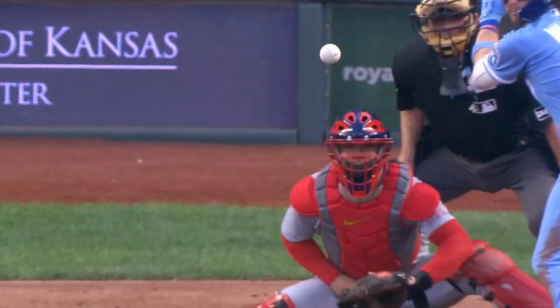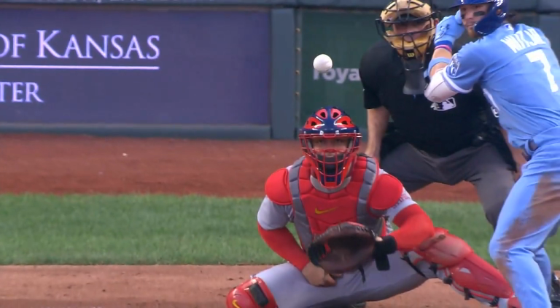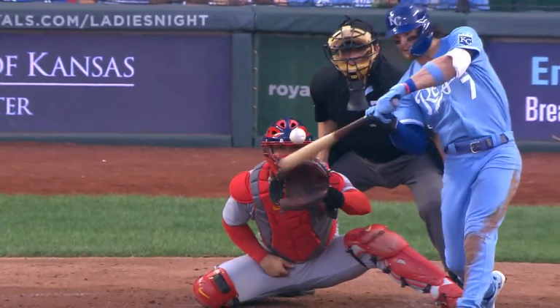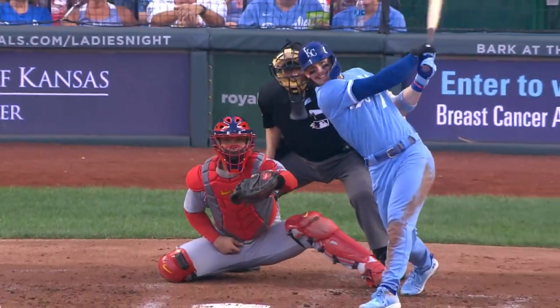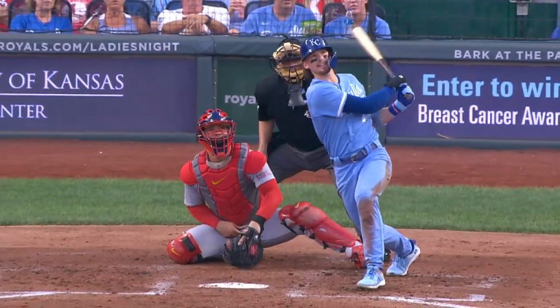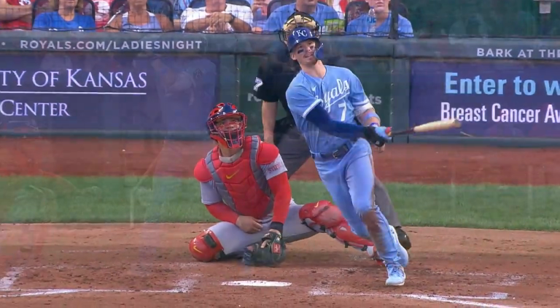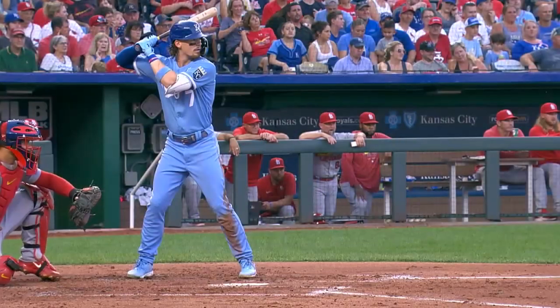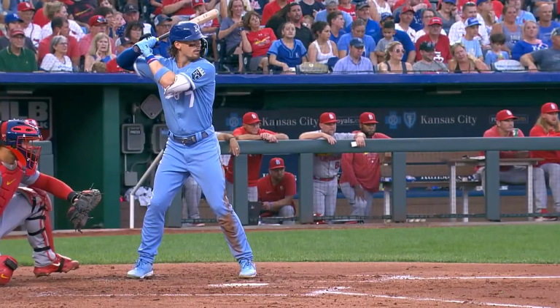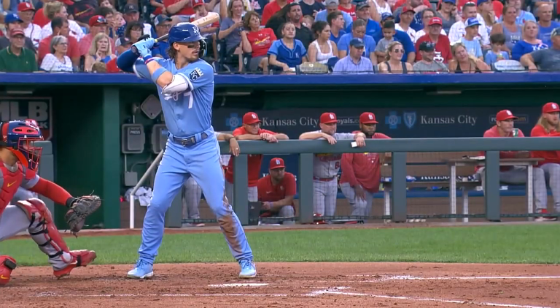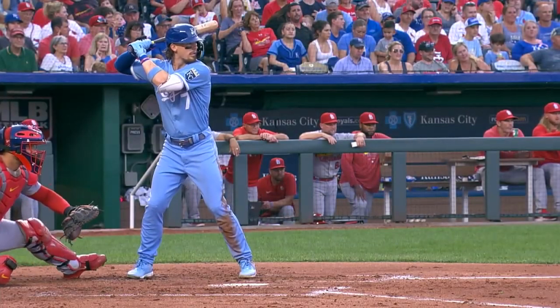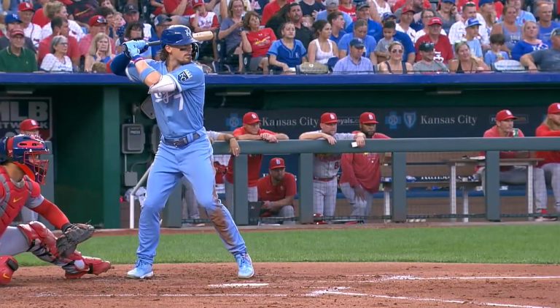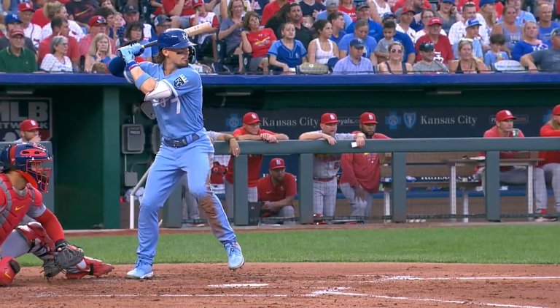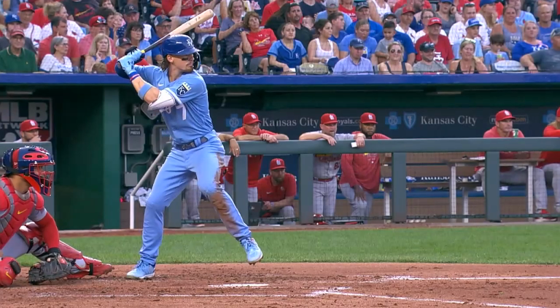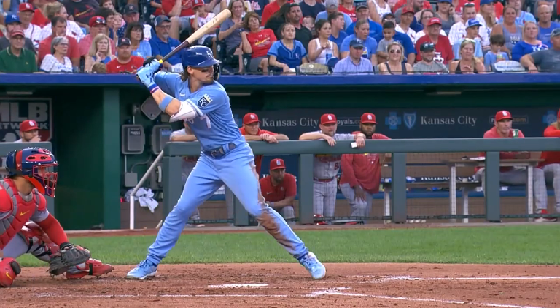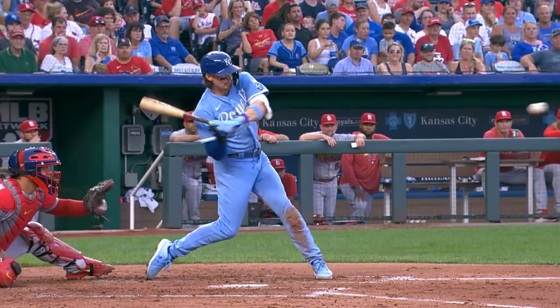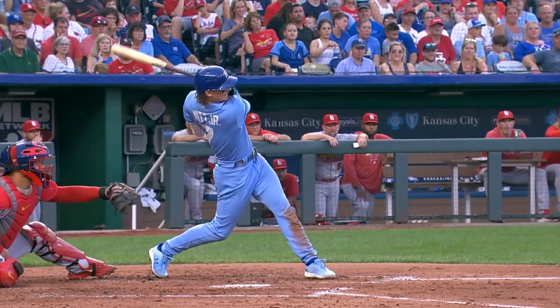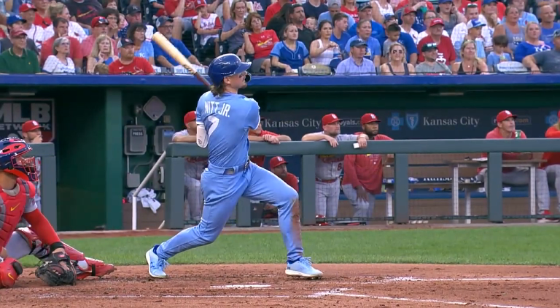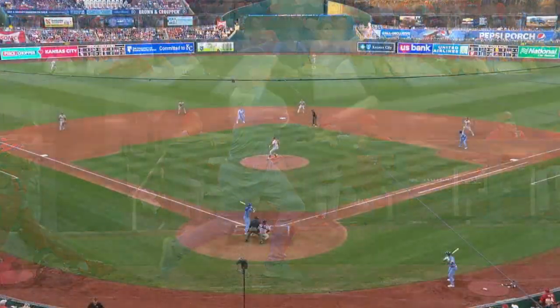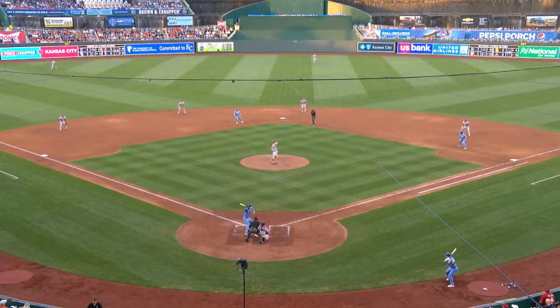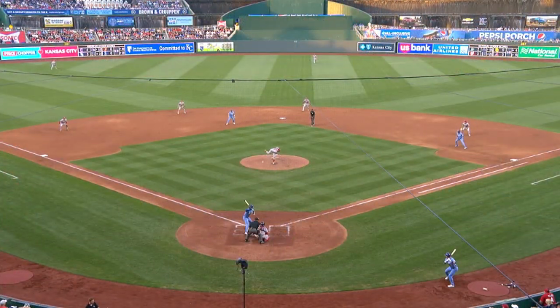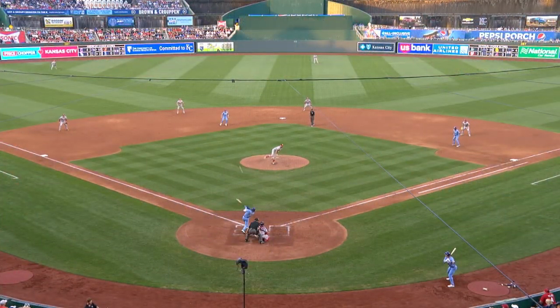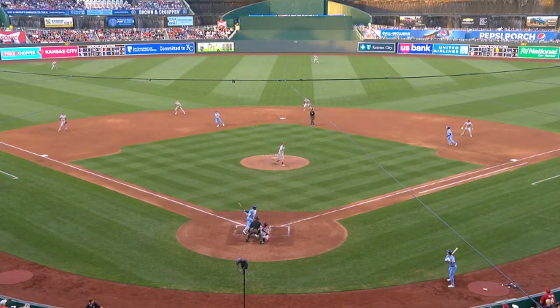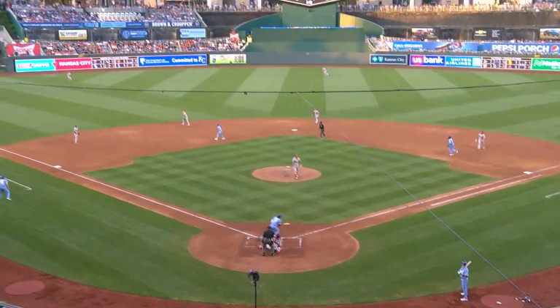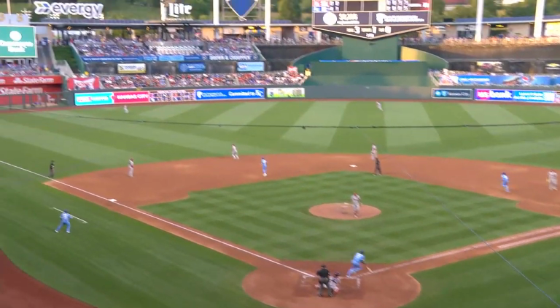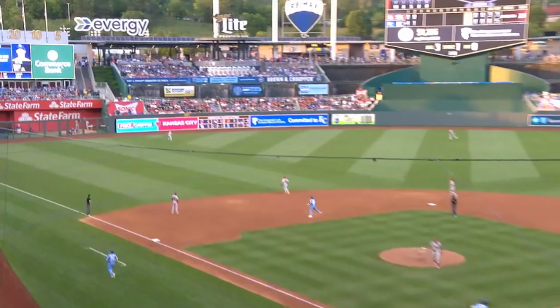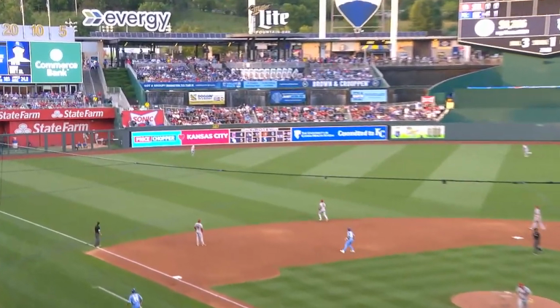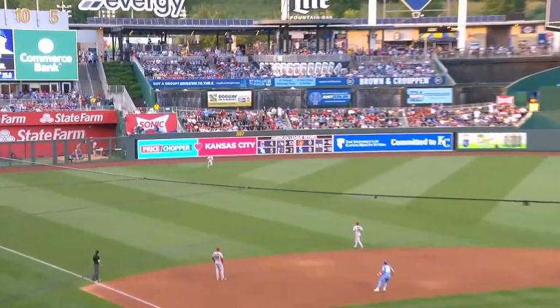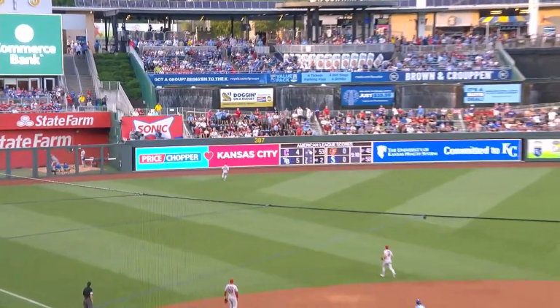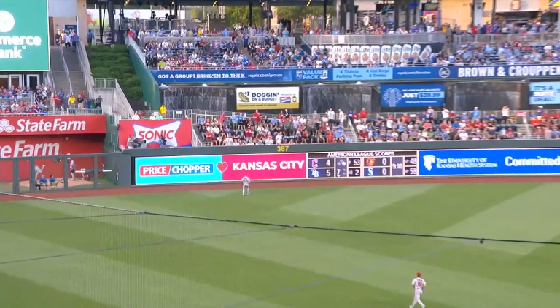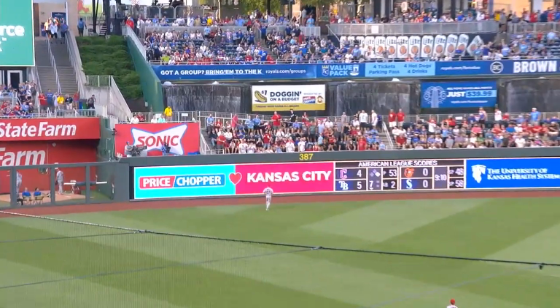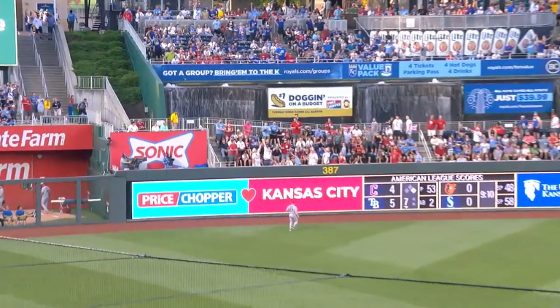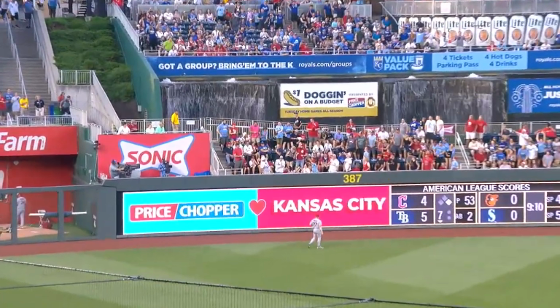That came out neck-high, and that's a hanger. When you hang them, most of the time they bang them. That's four straight hits for the Royals to open the second — two of them home runs.